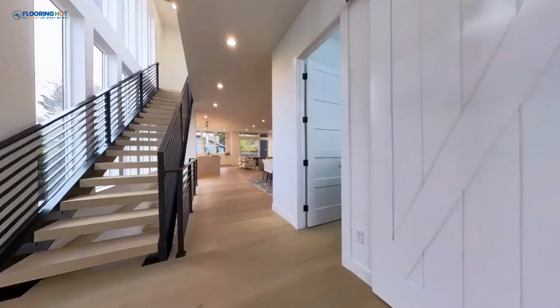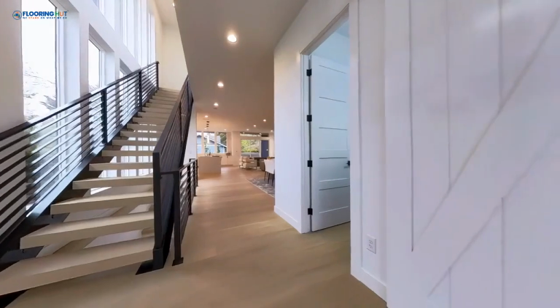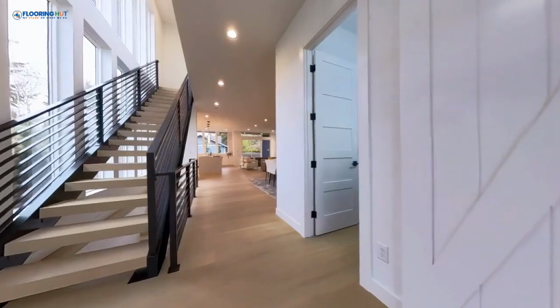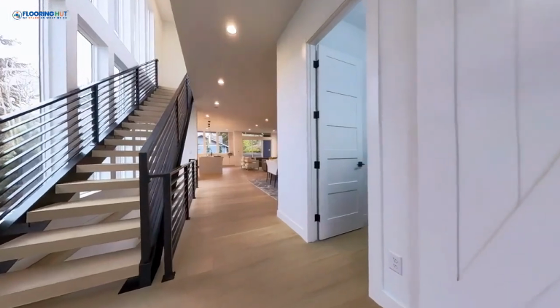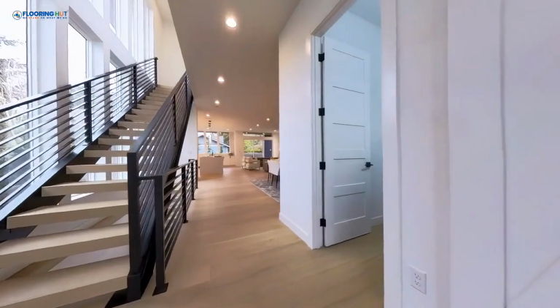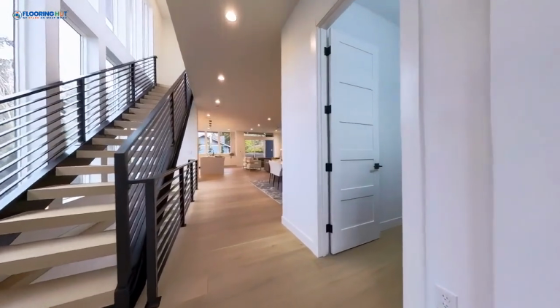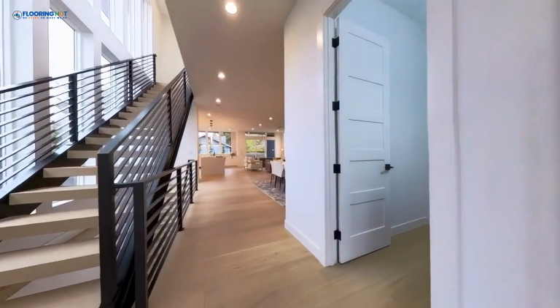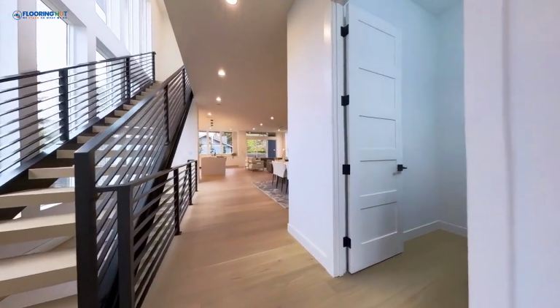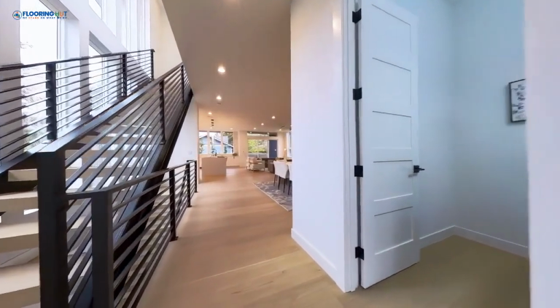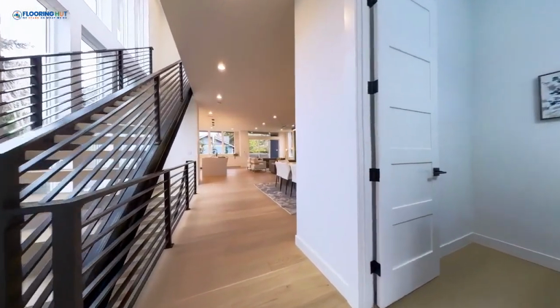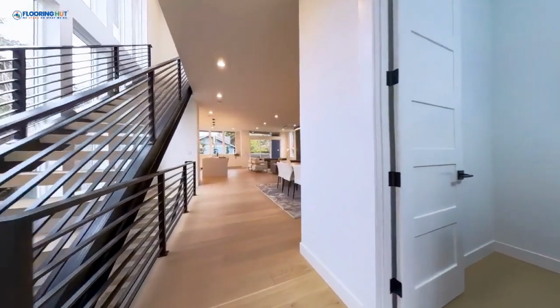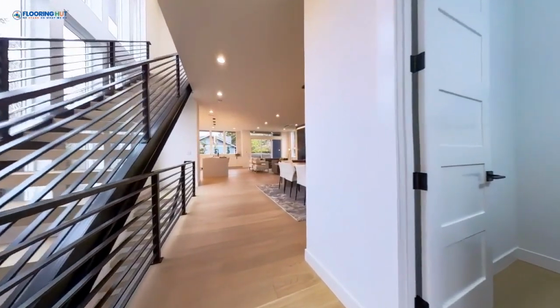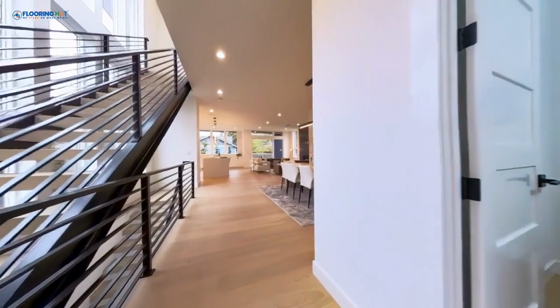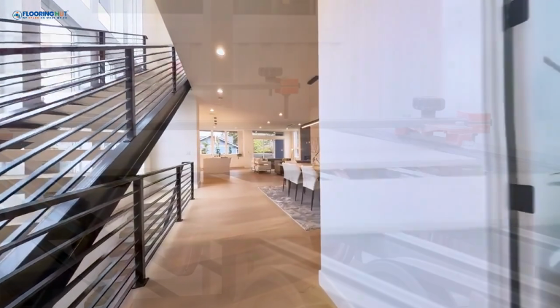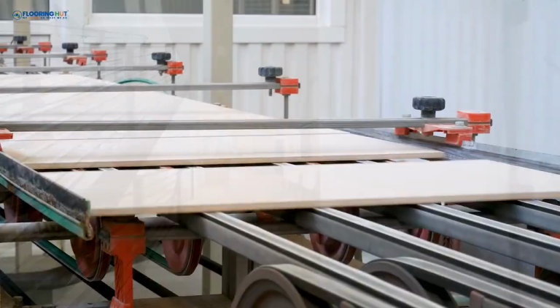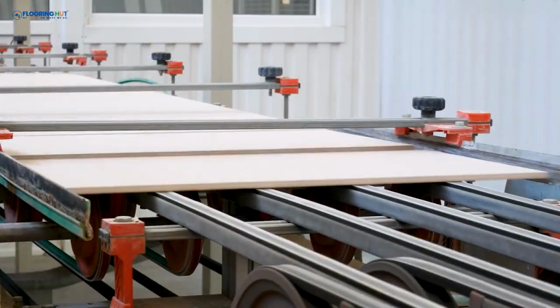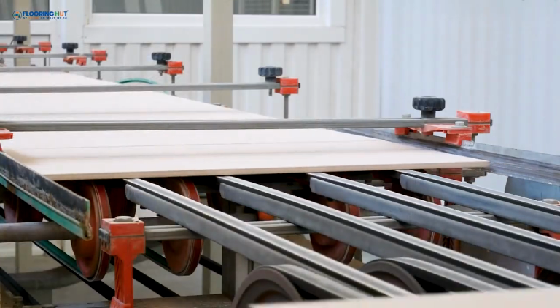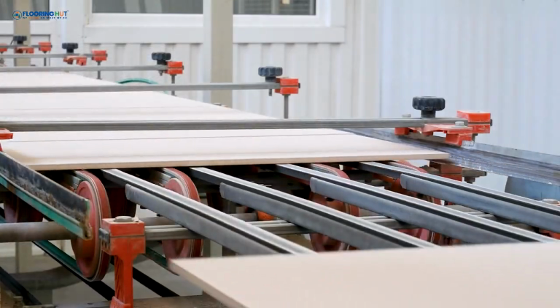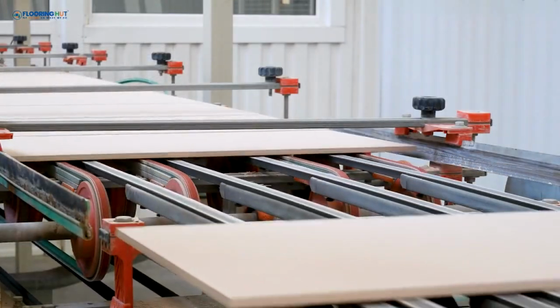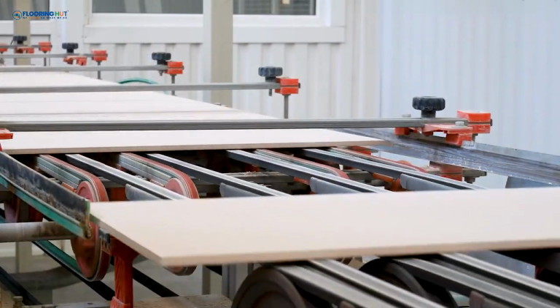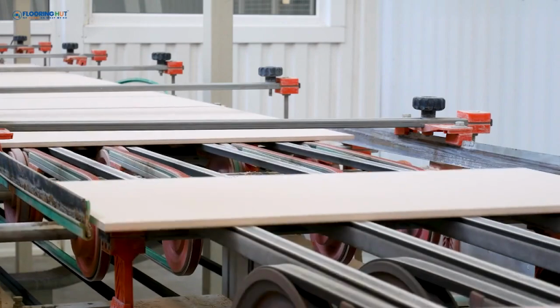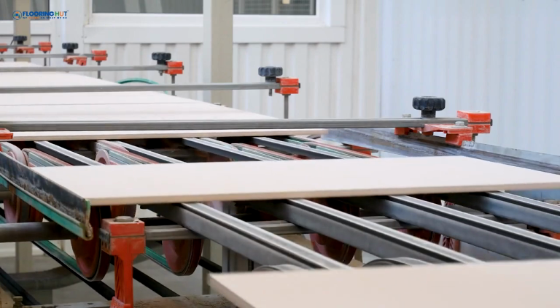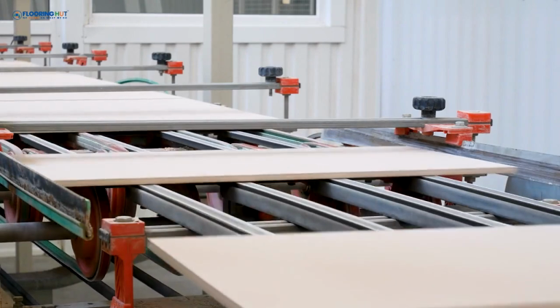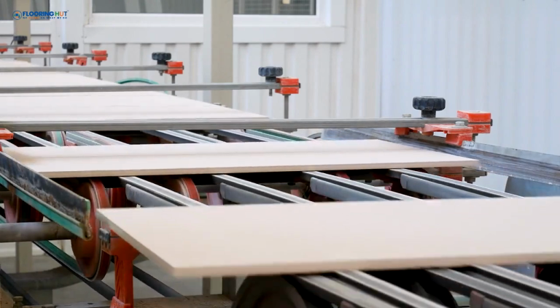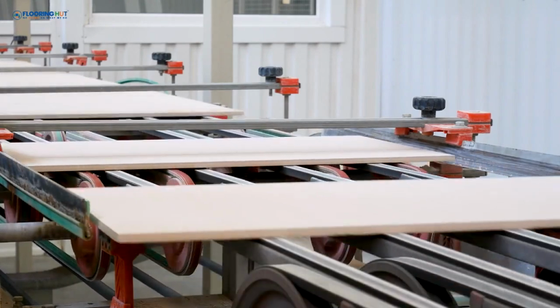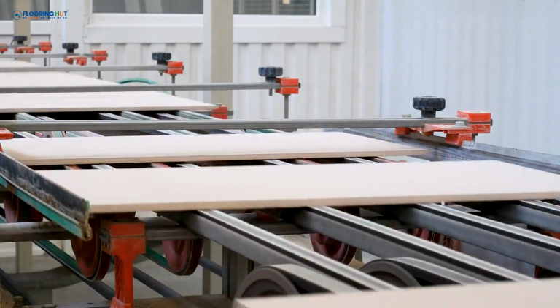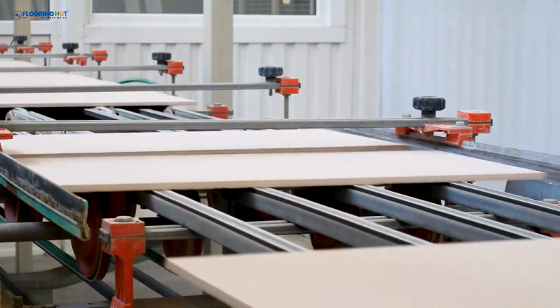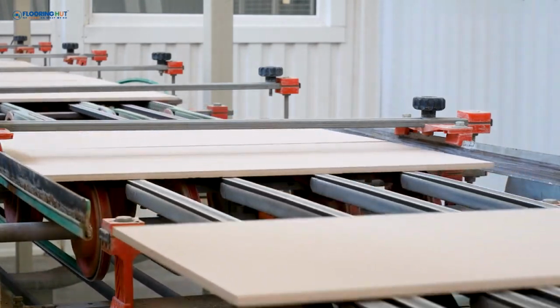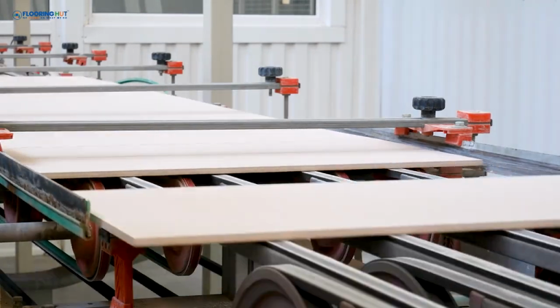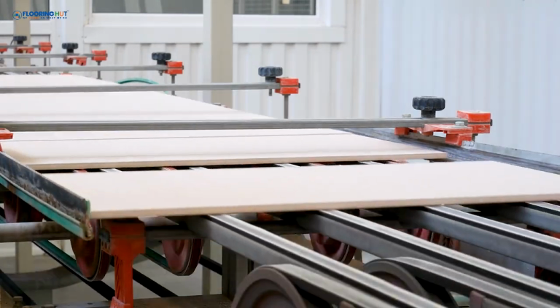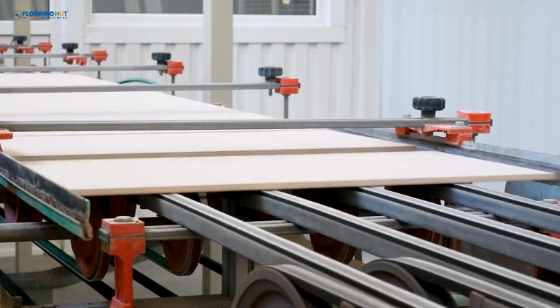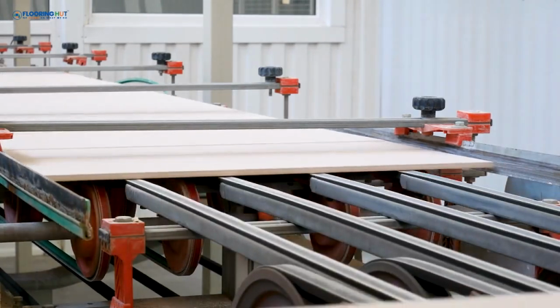Welcome to our video on Luxury Vinyl Tiles, a top choice for modern flooring. Today we'll uncover what makes LVTs so special, breaking down their structure and benefits to help you decide if they're the right fit for your space.